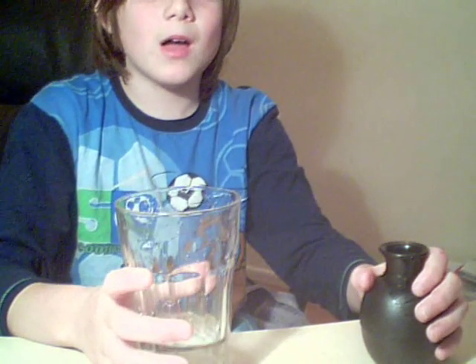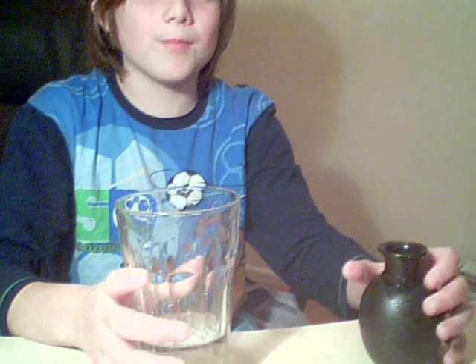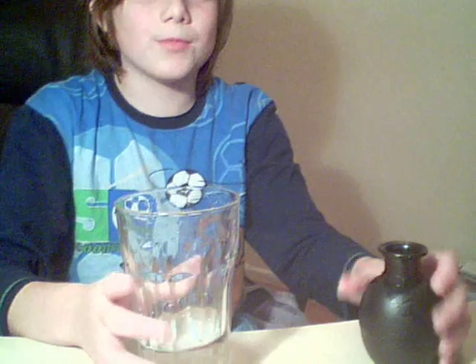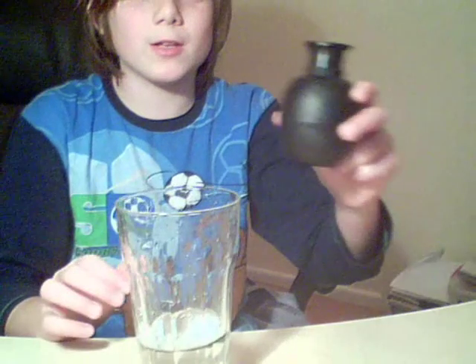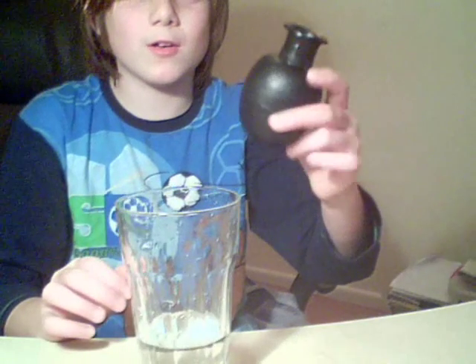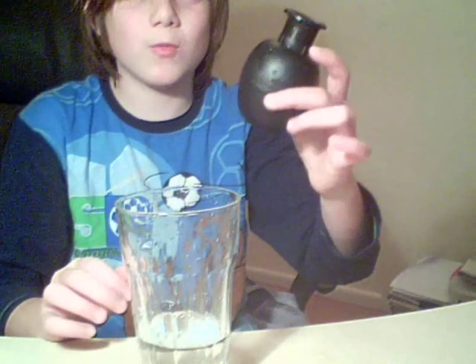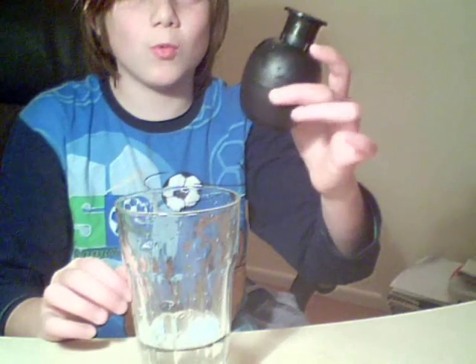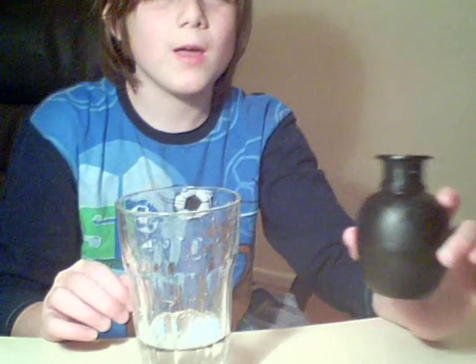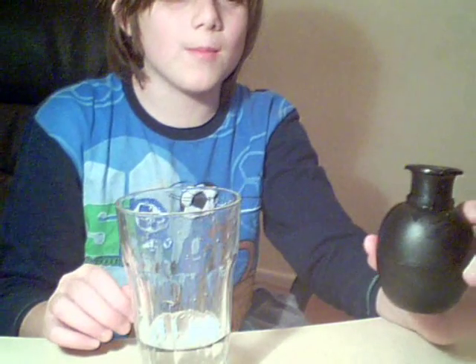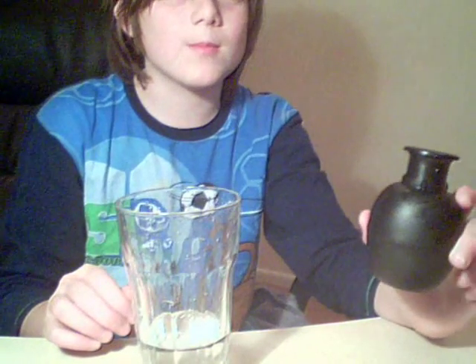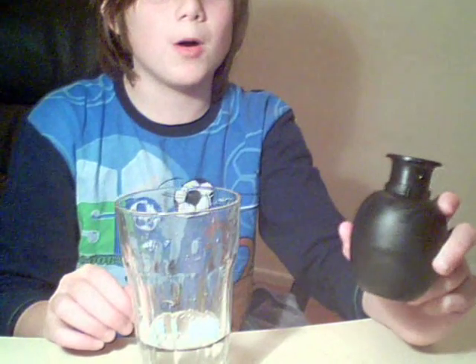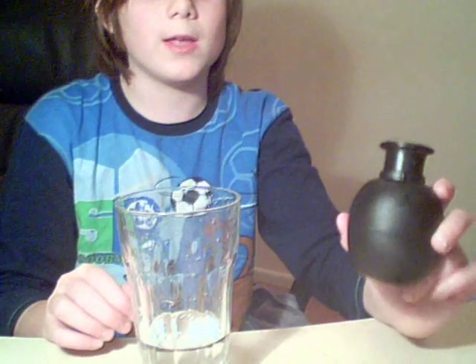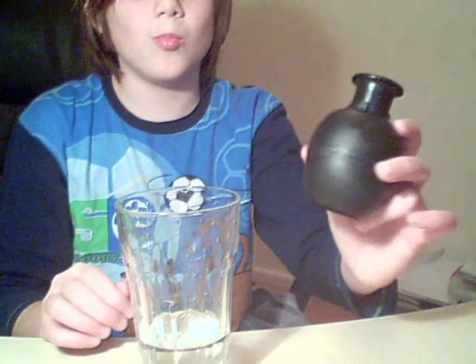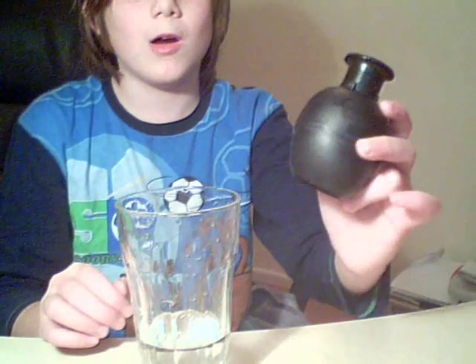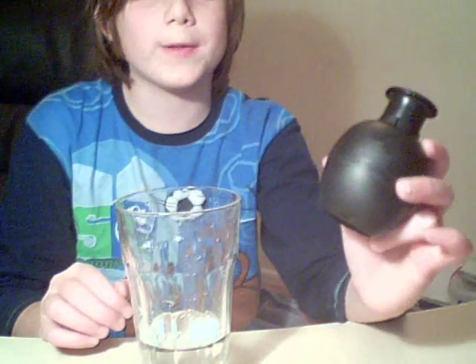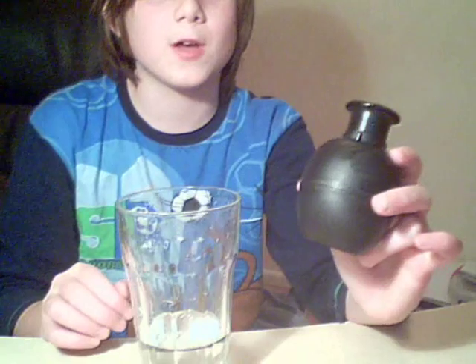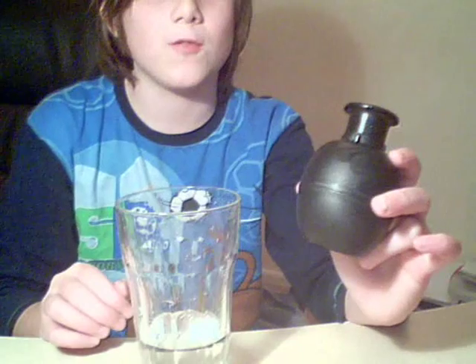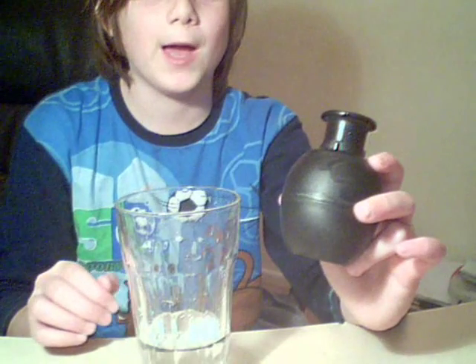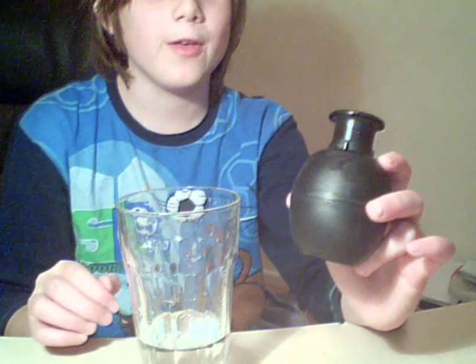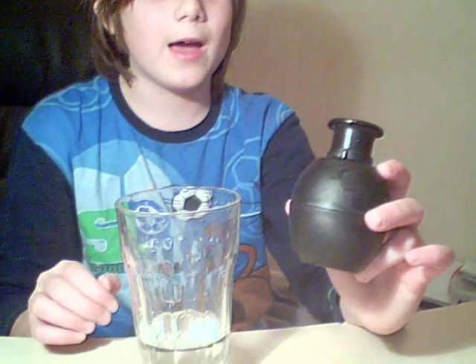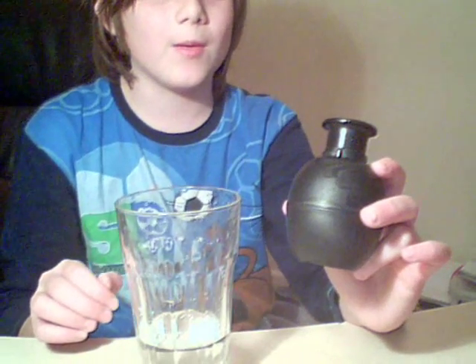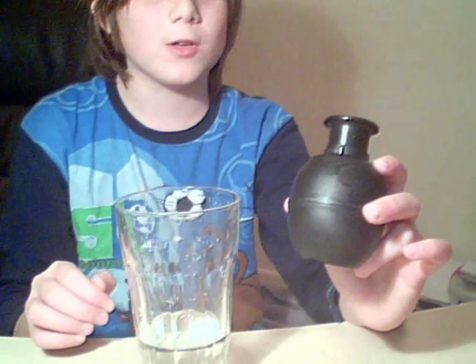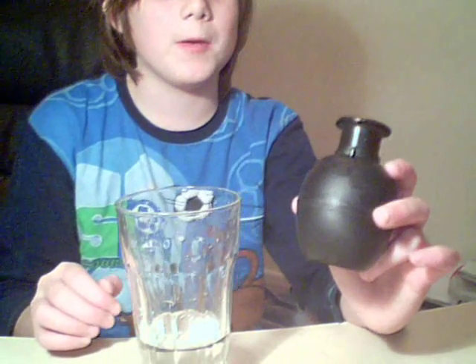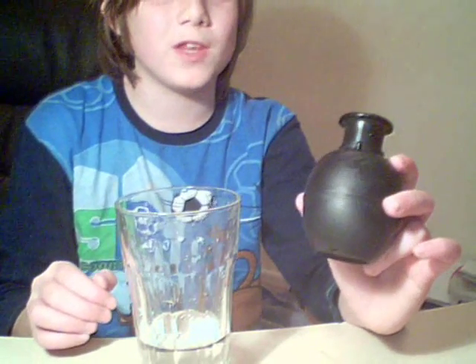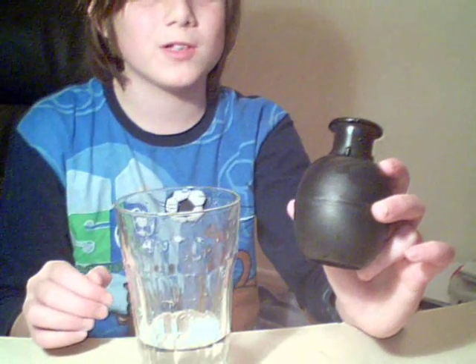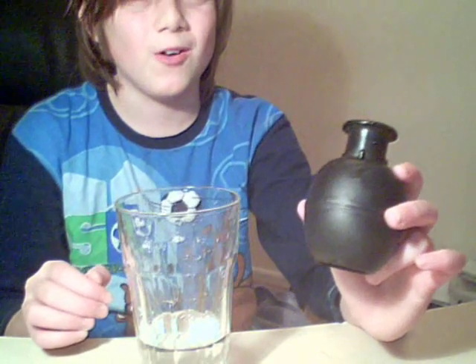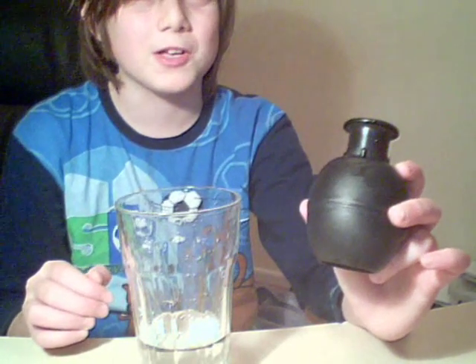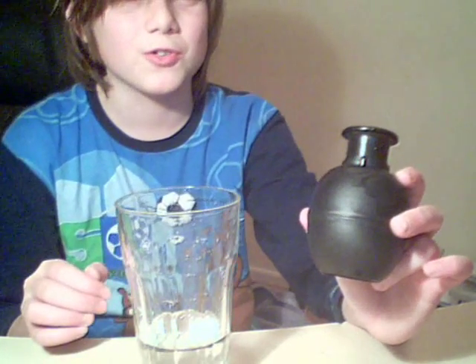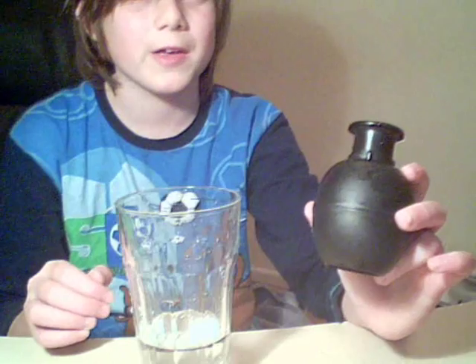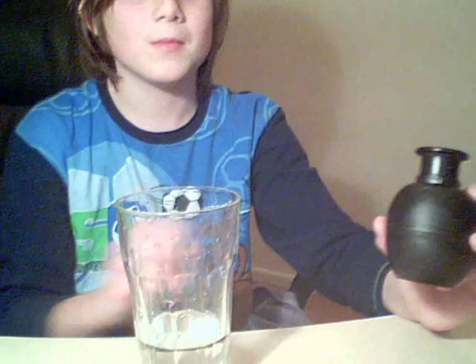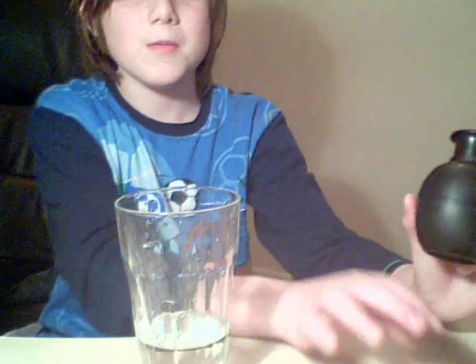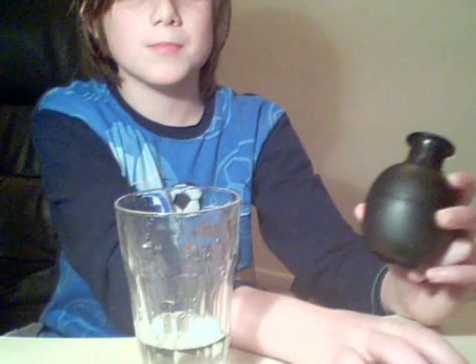To buy the miniature water thingy, it's in Hawkins Bazaar for £2, and there will be more videos to come on how you can do the trick. Okay? Bye!